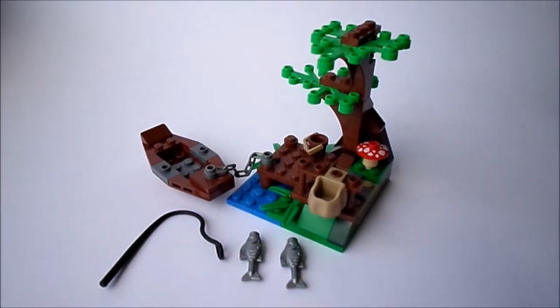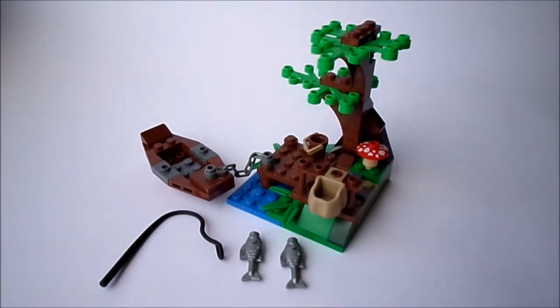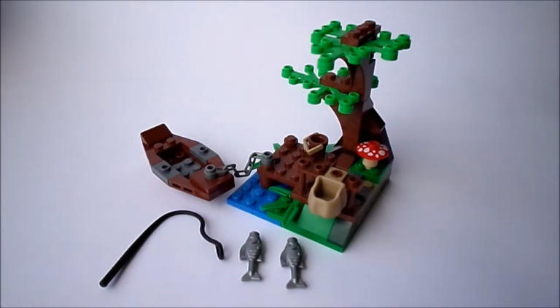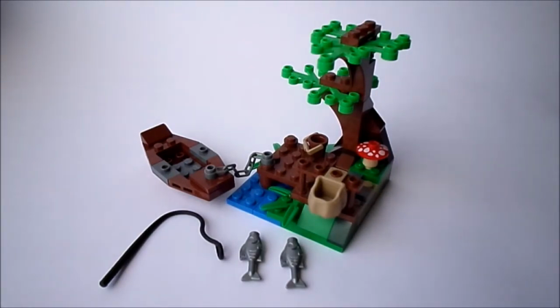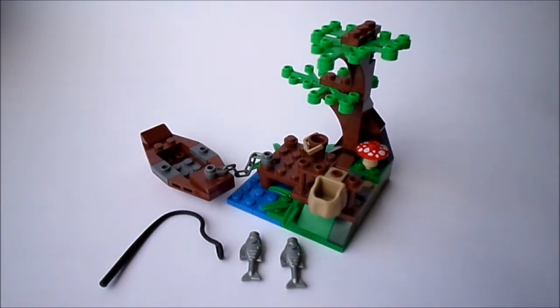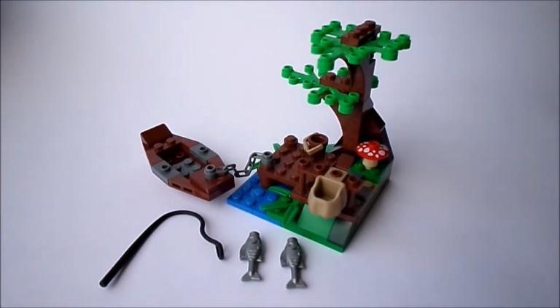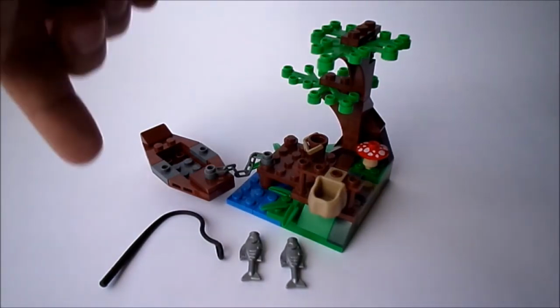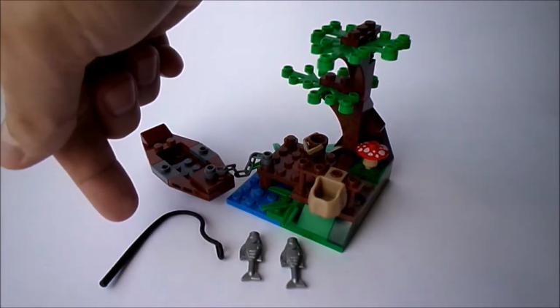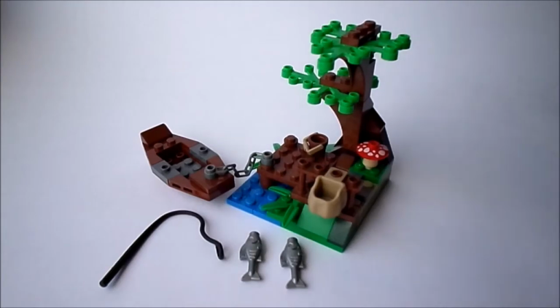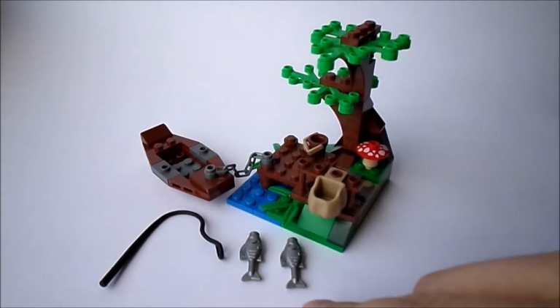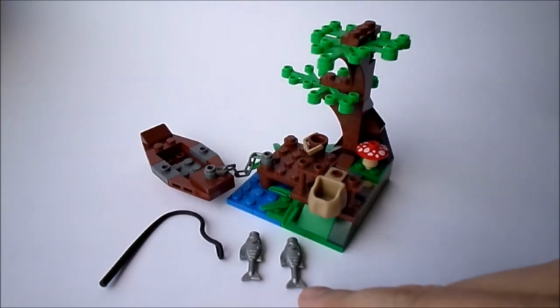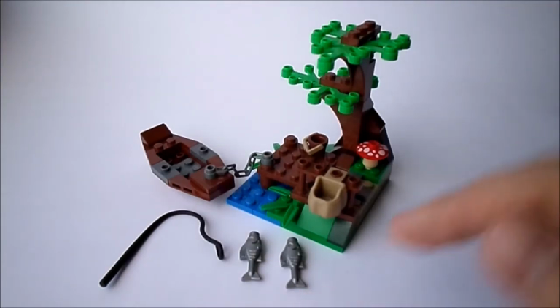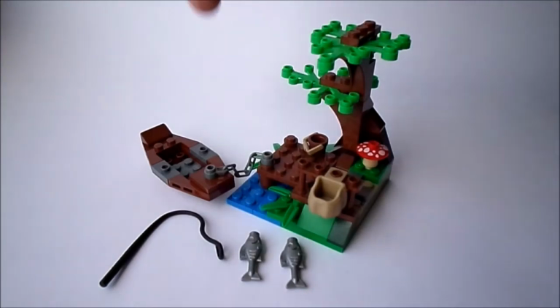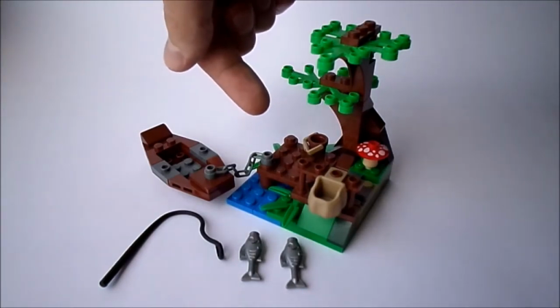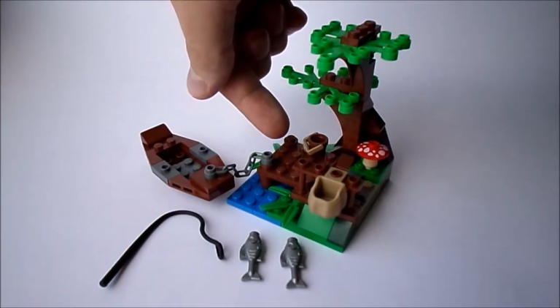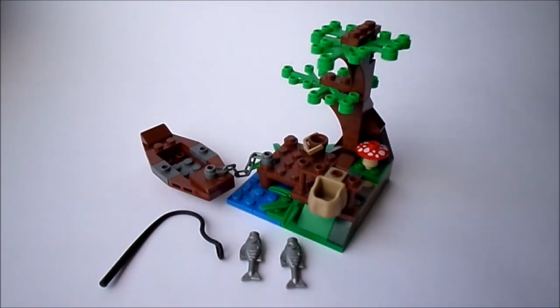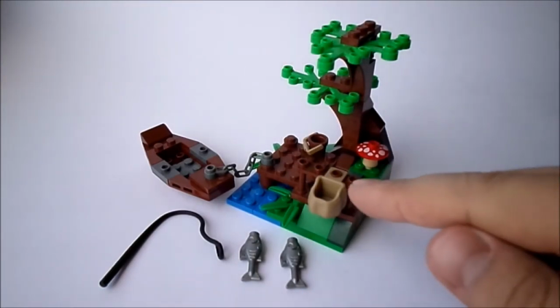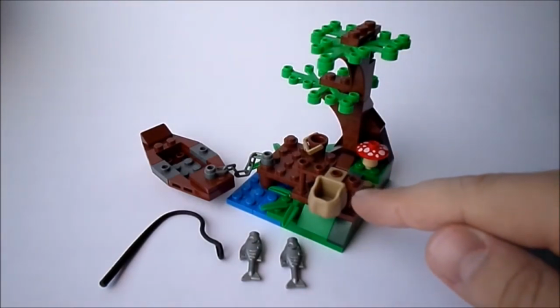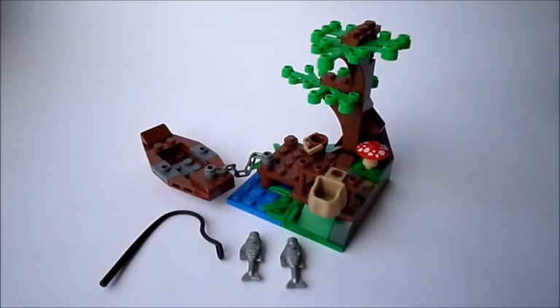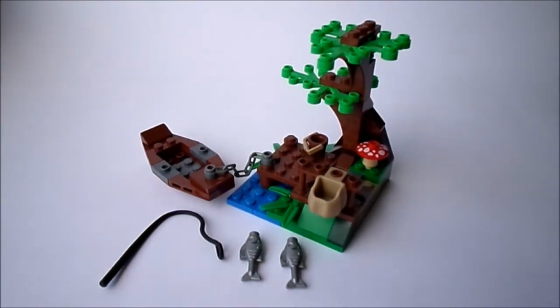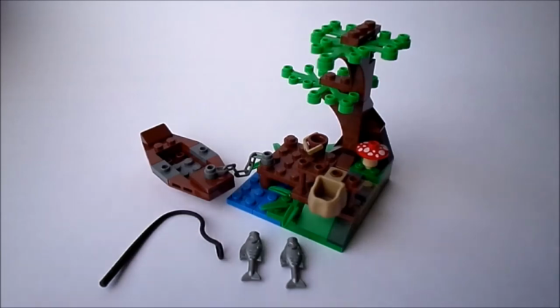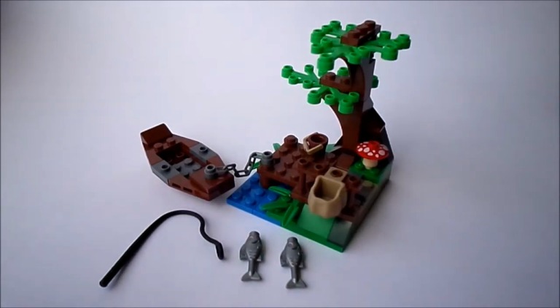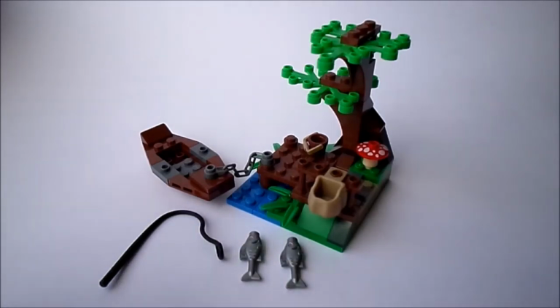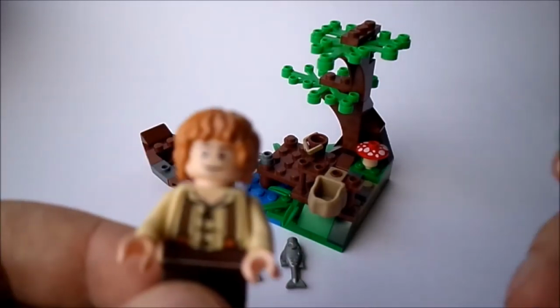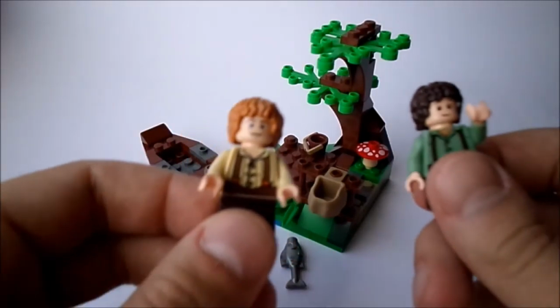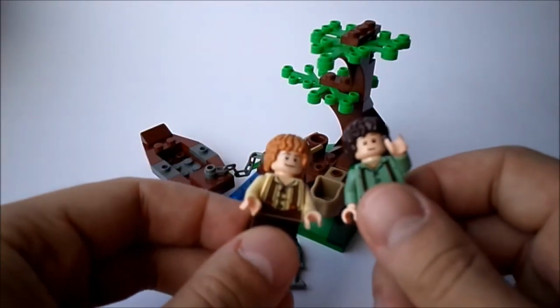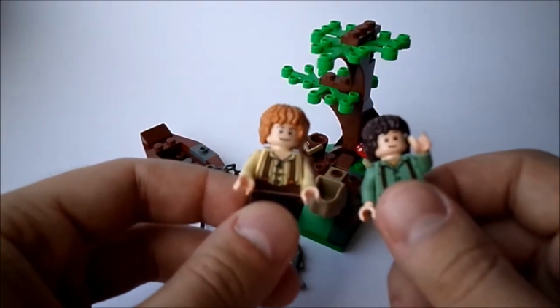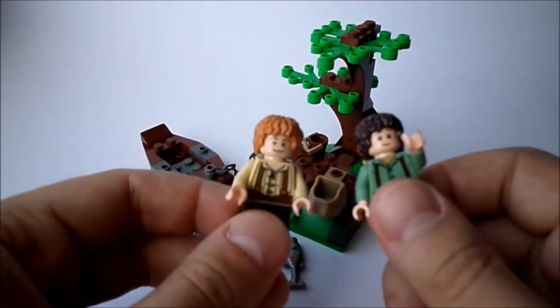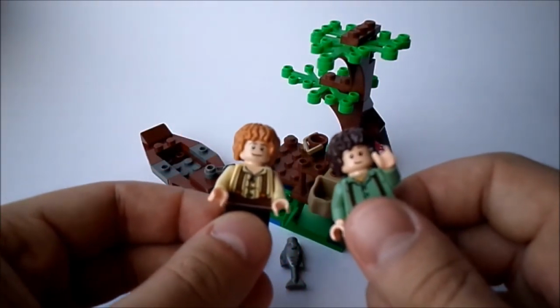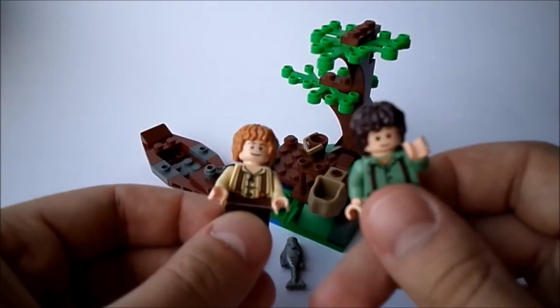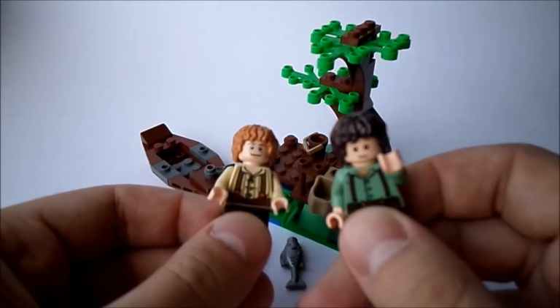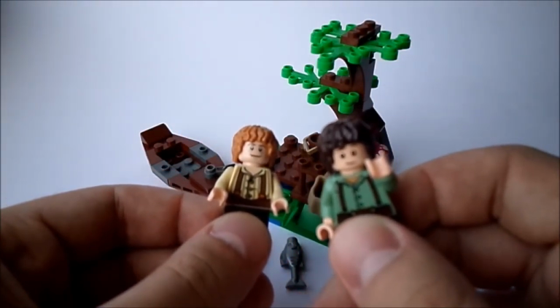Also we have such accessories like a fishing rod, two fishes, a bucket with deer, and a bag. This little set includes two minifigures: Bilbo Baggins and his nephew Frodo.